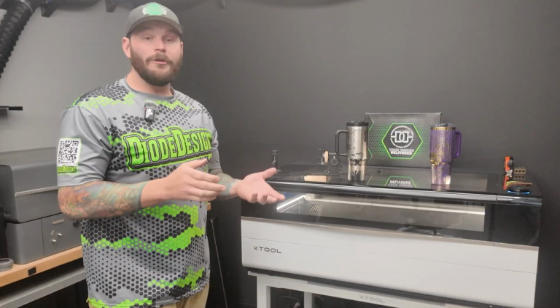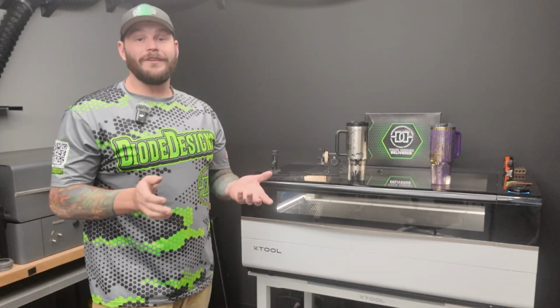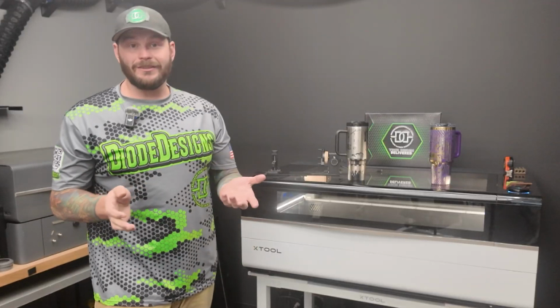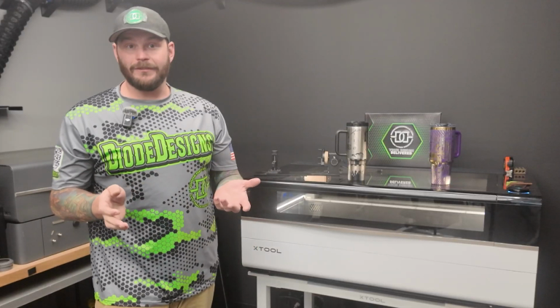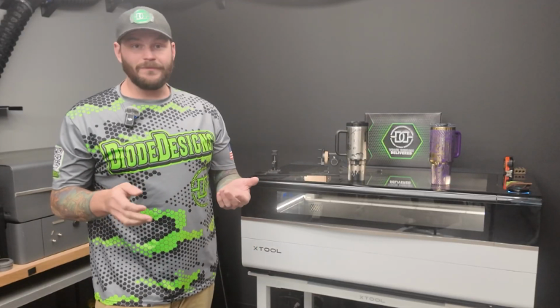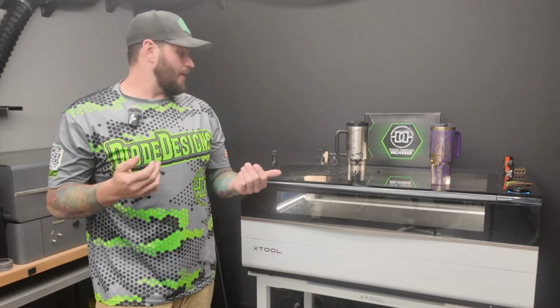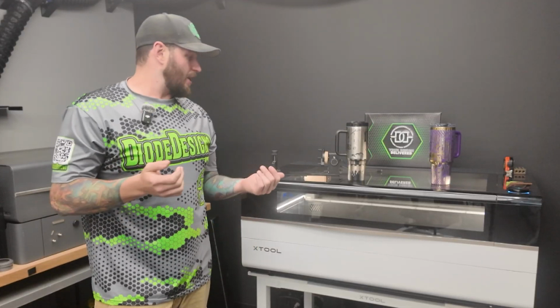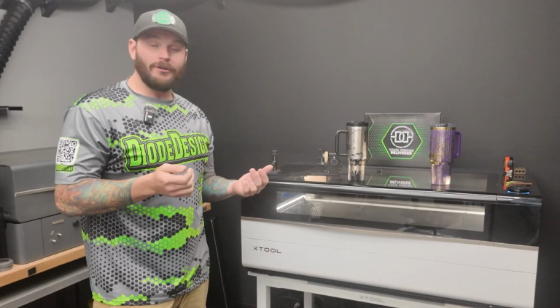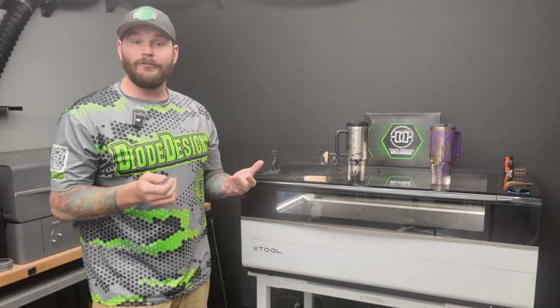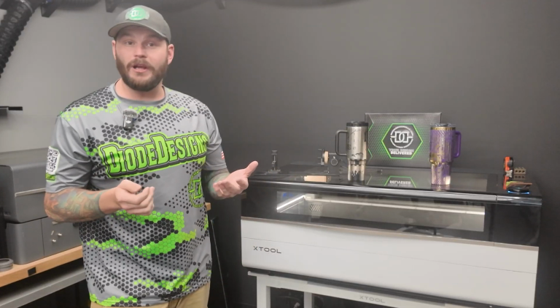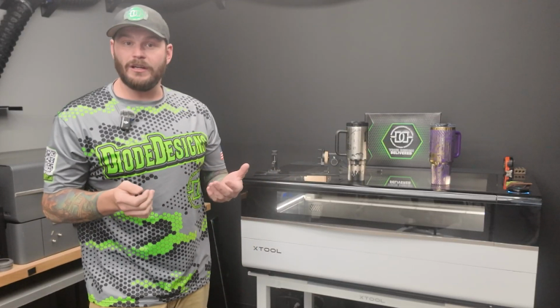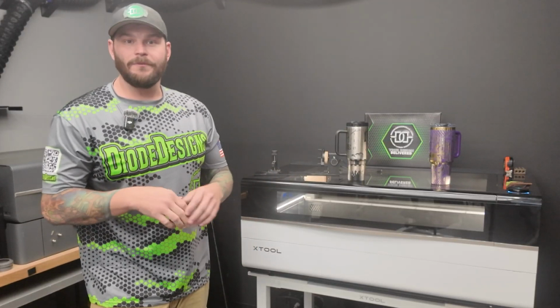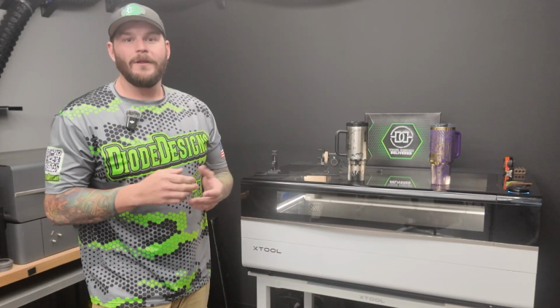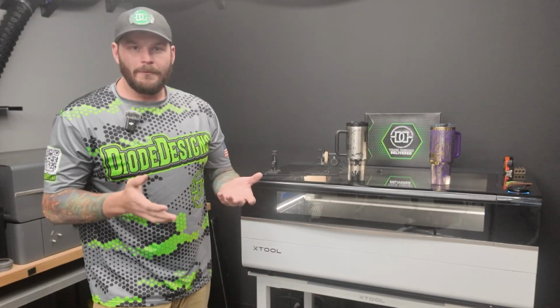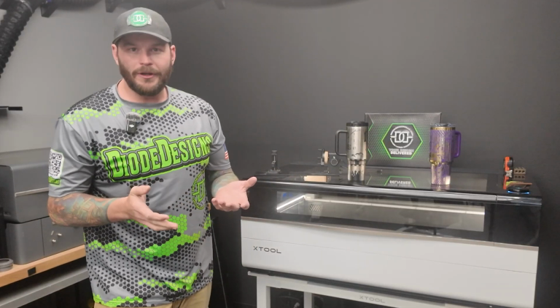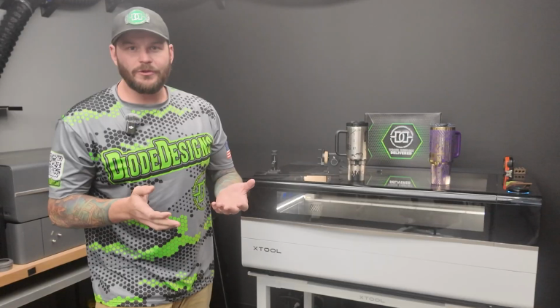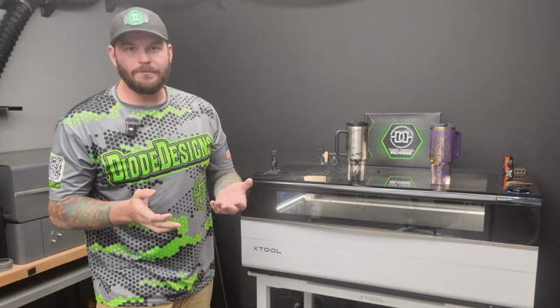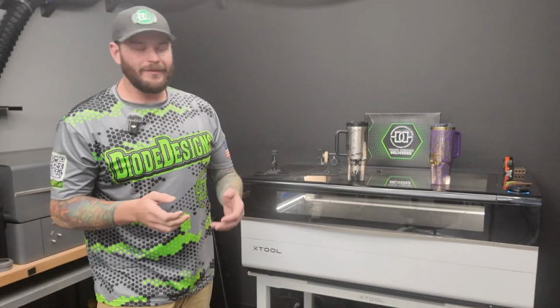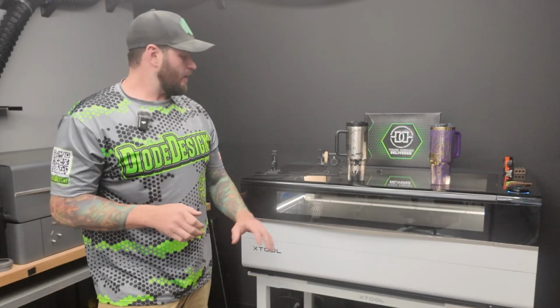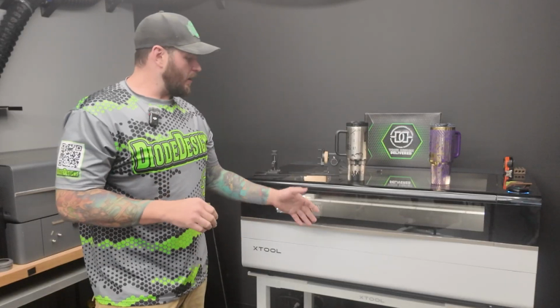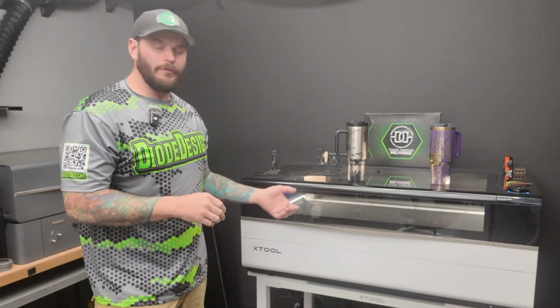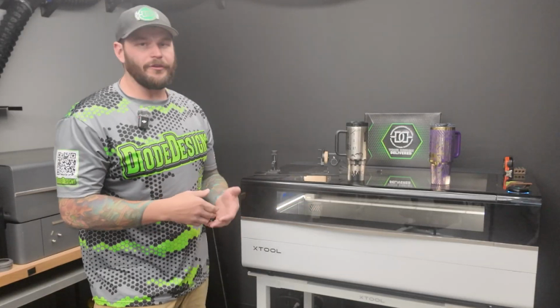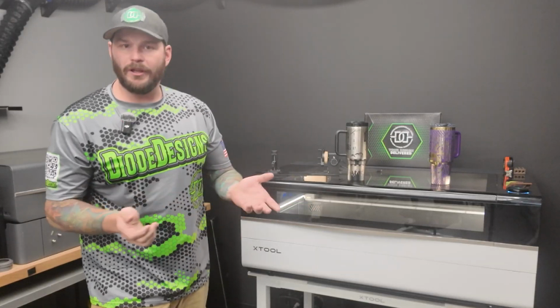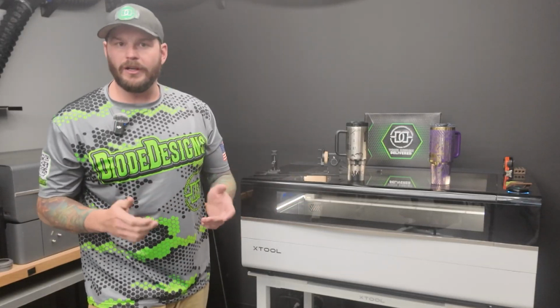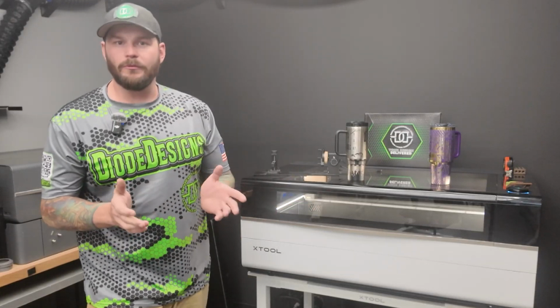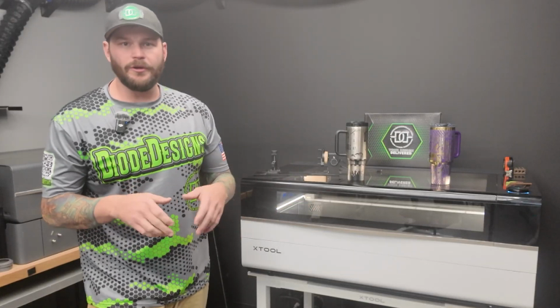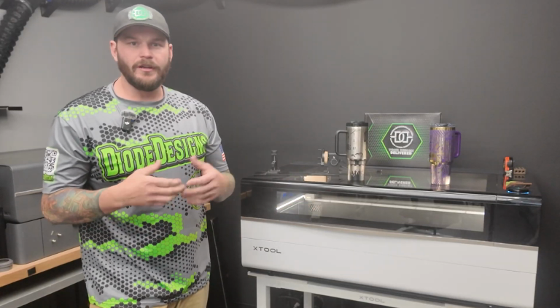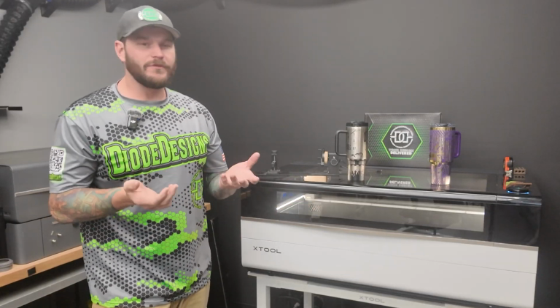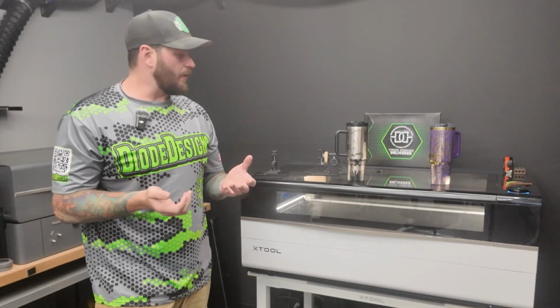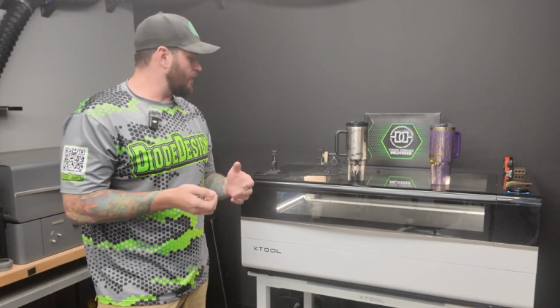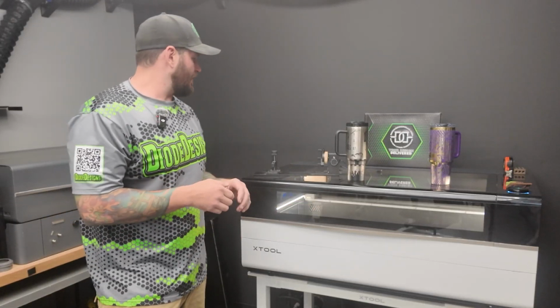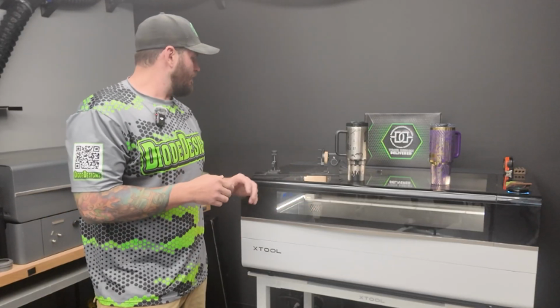We've been testing it in the shop here for a few days now, putting it through its paces. We've run some leatherette, some wood, some other things like that.